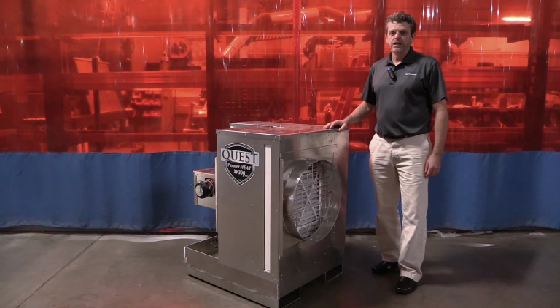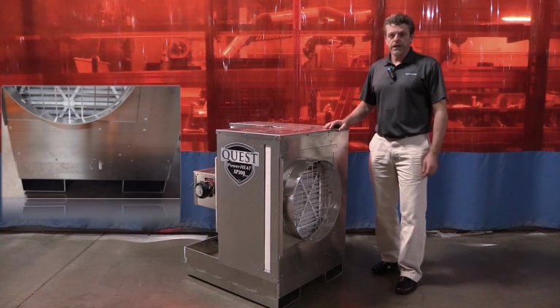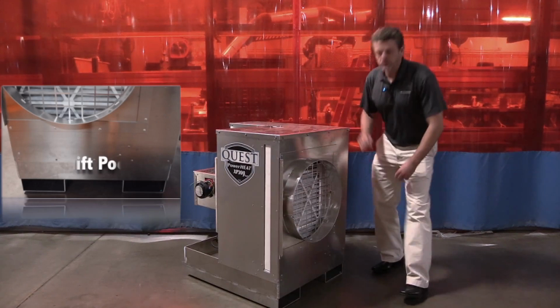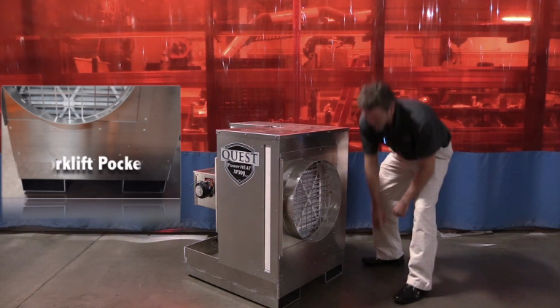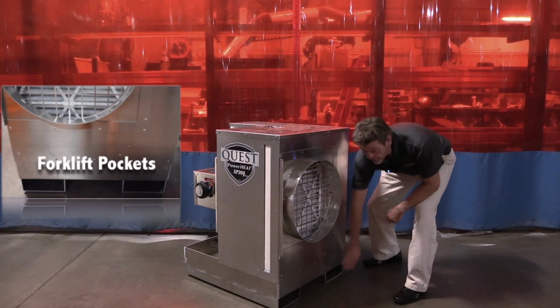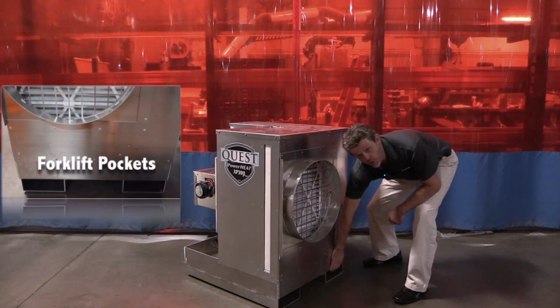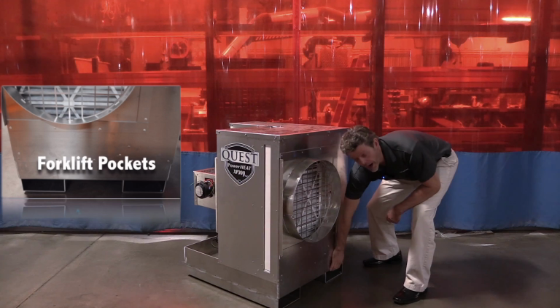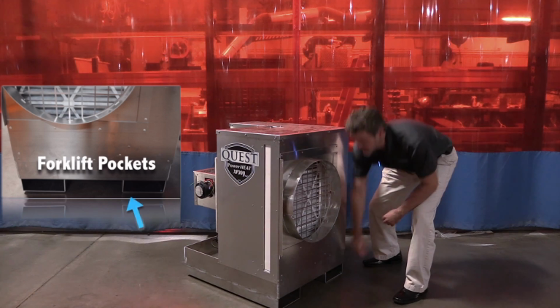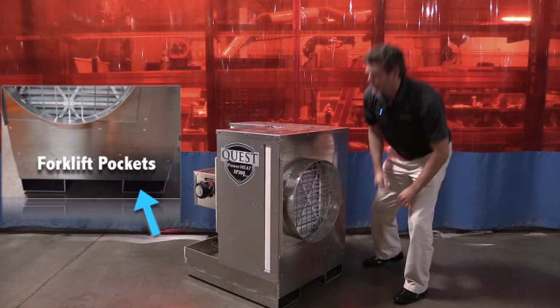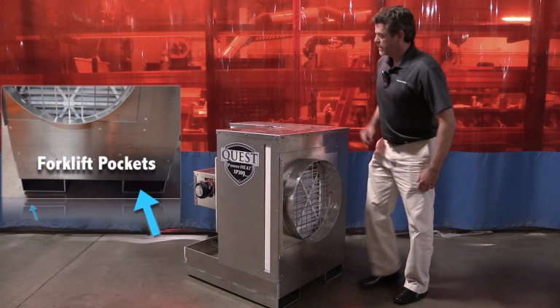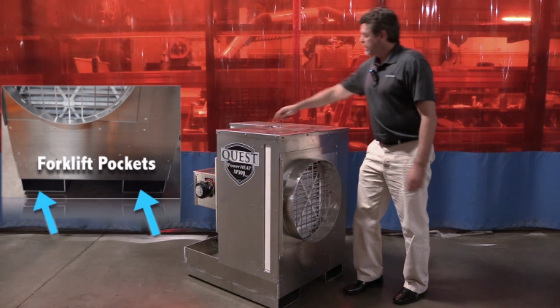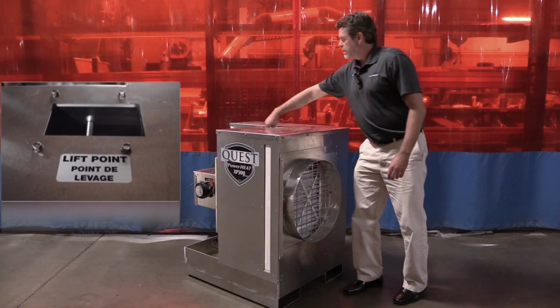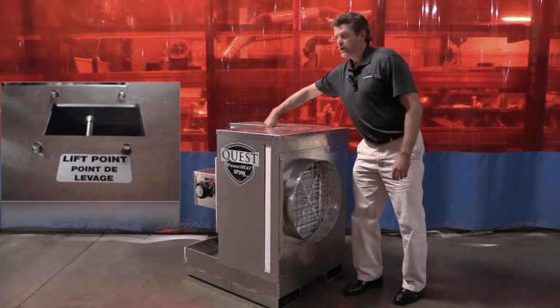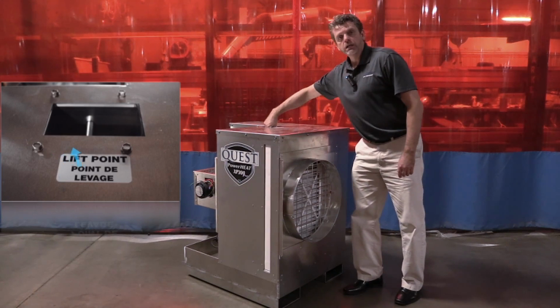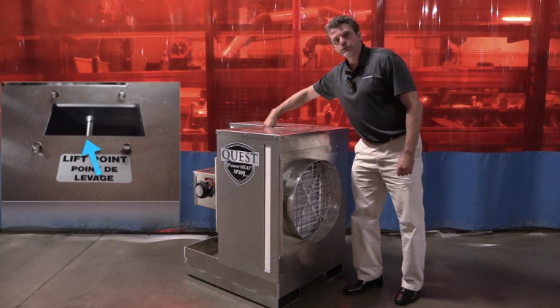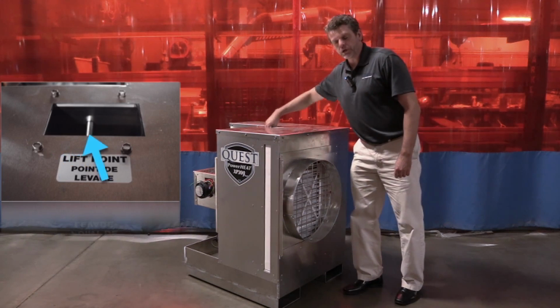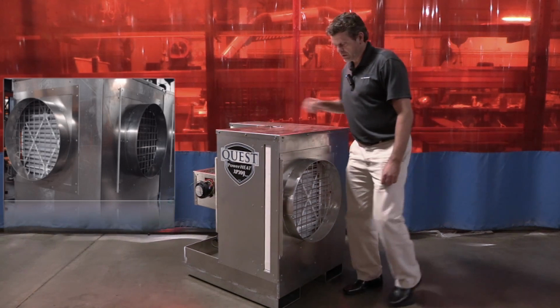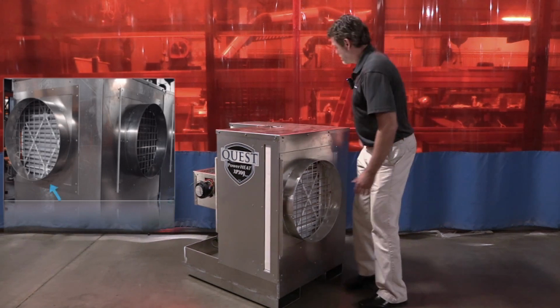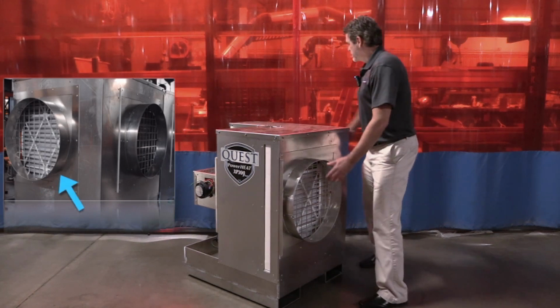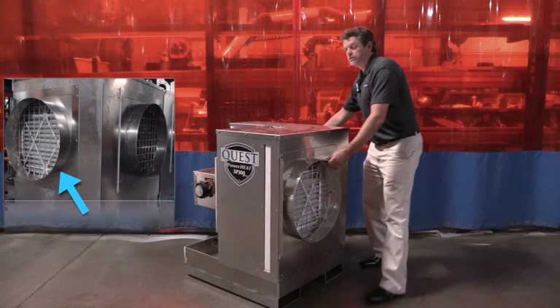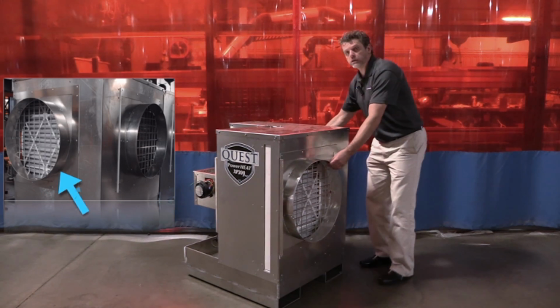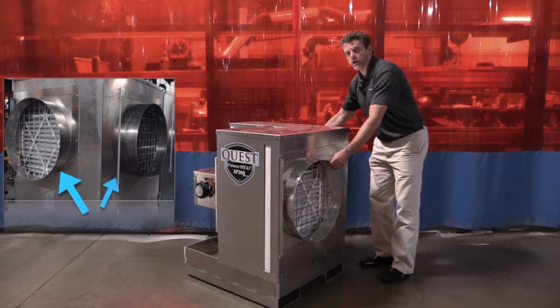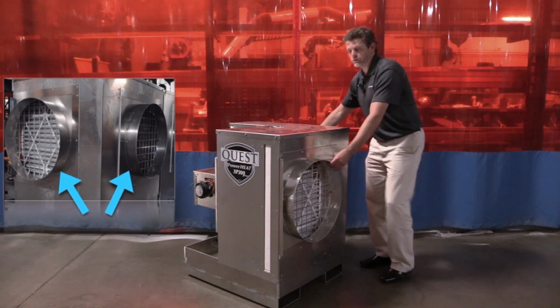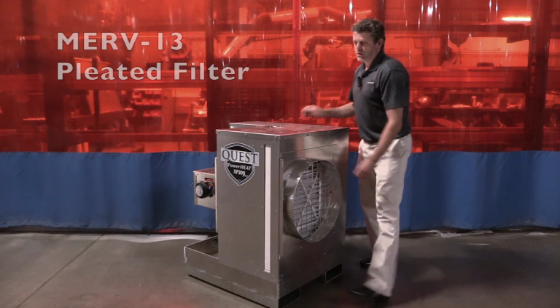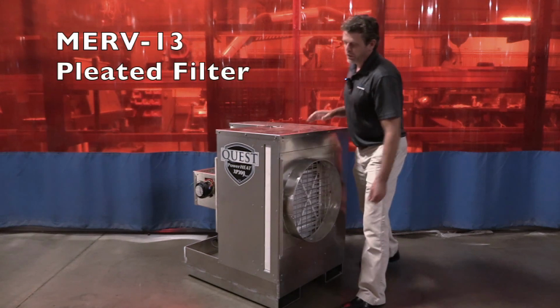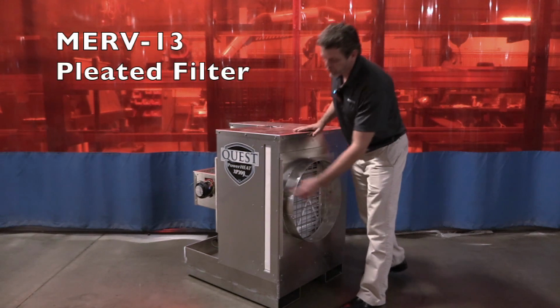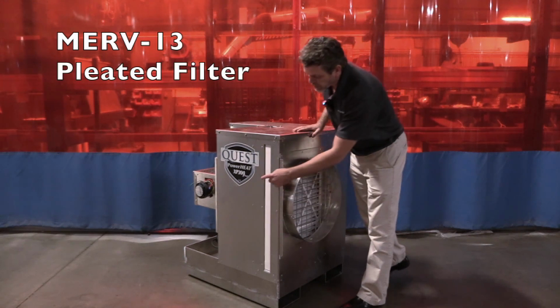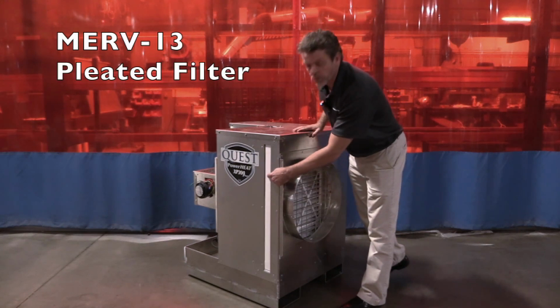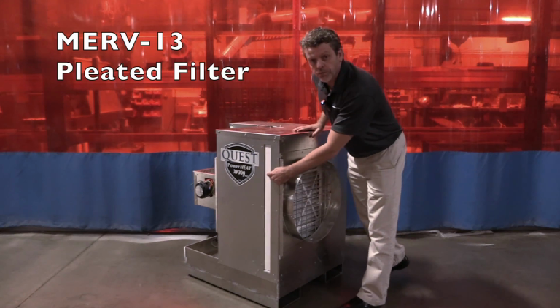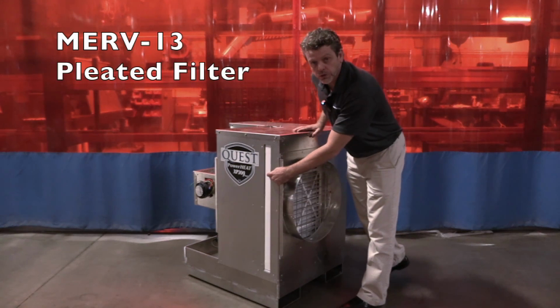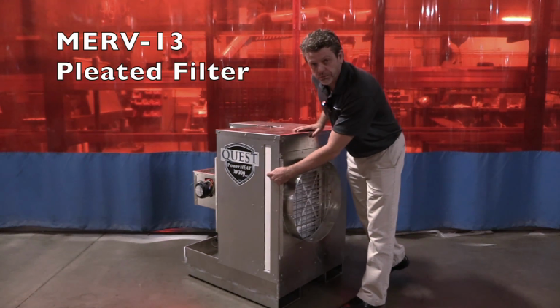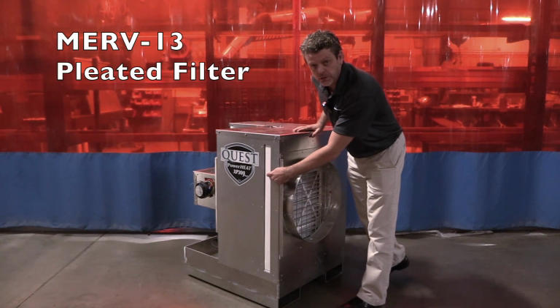It comes standard with fork pockets, a lift hook, duct collars, and you can use up to a MERV 13 filter.